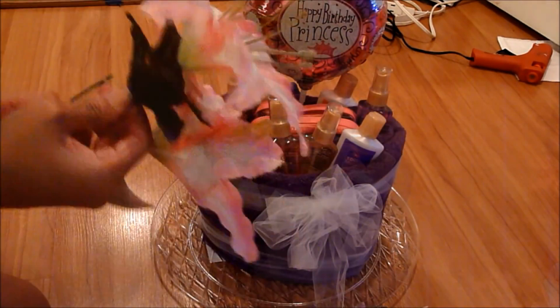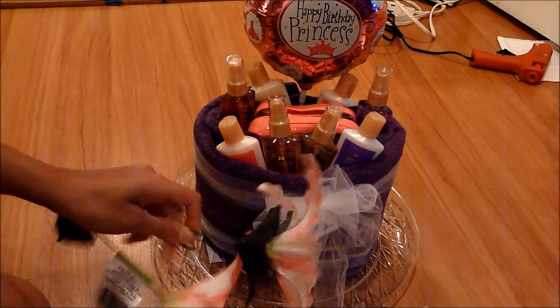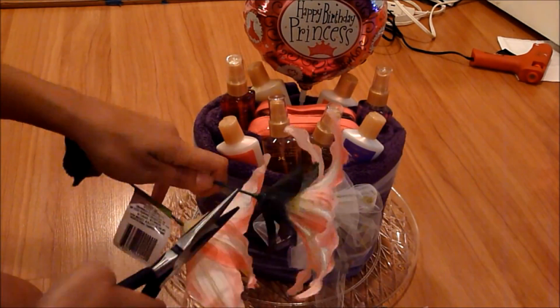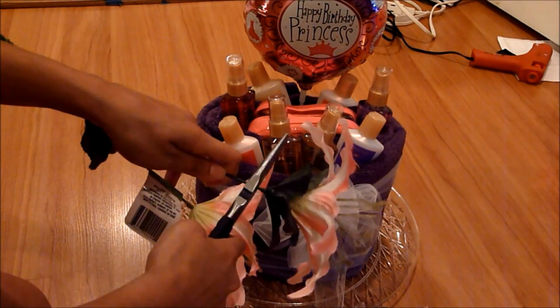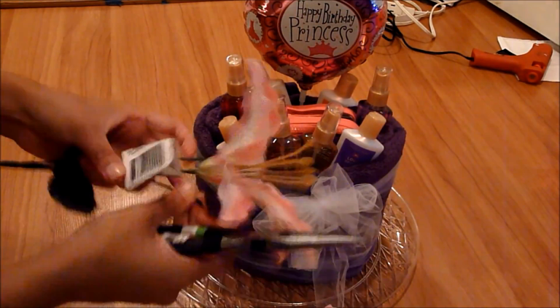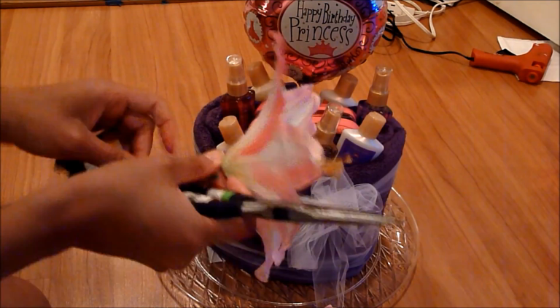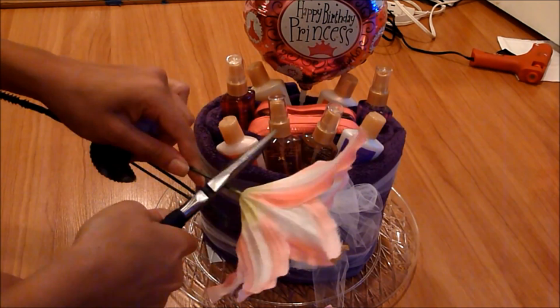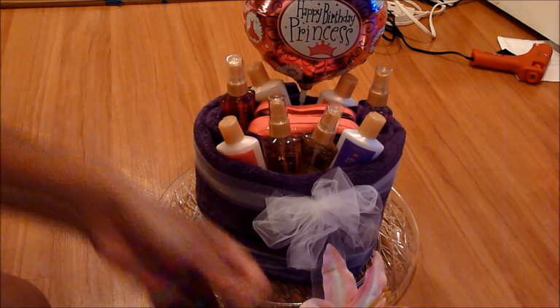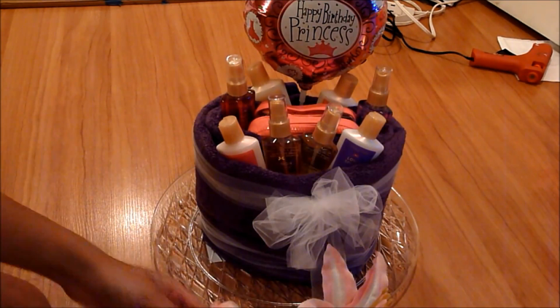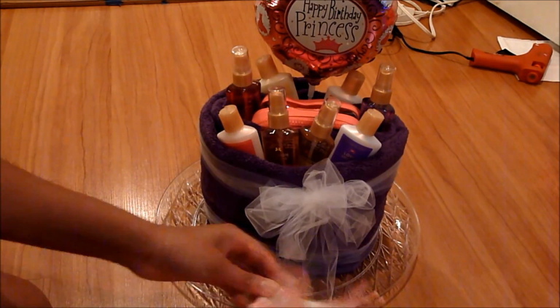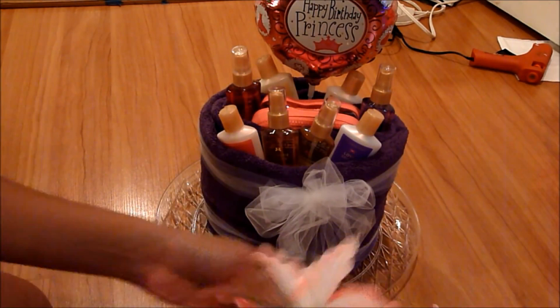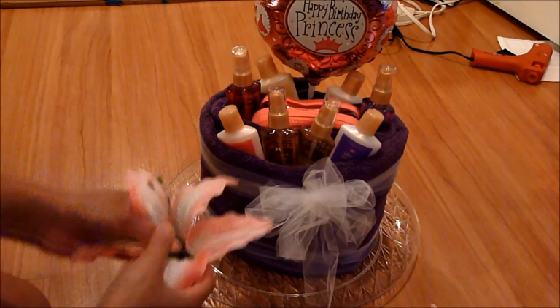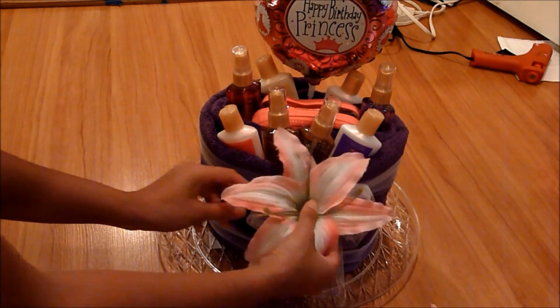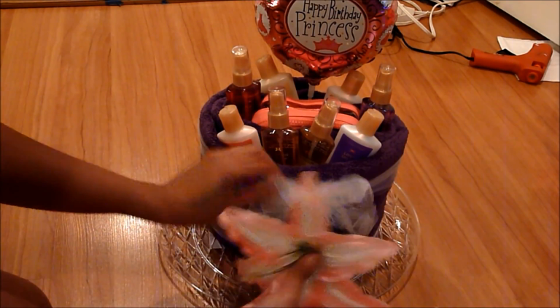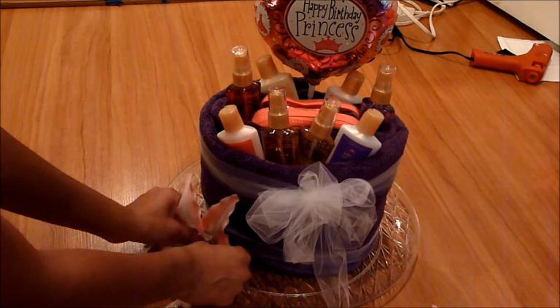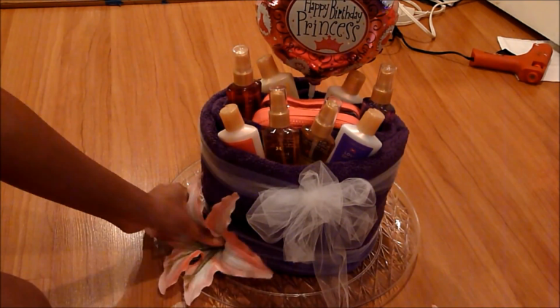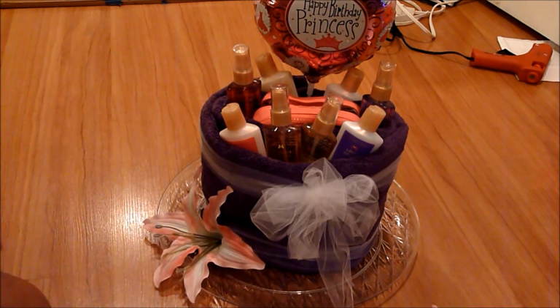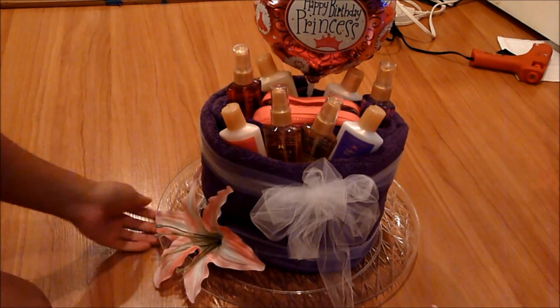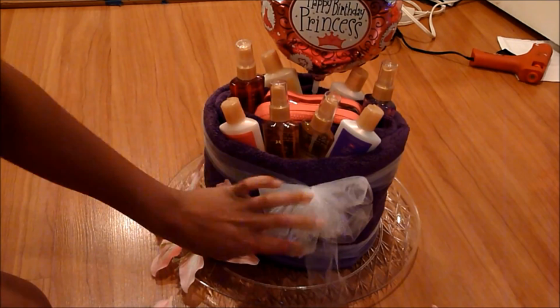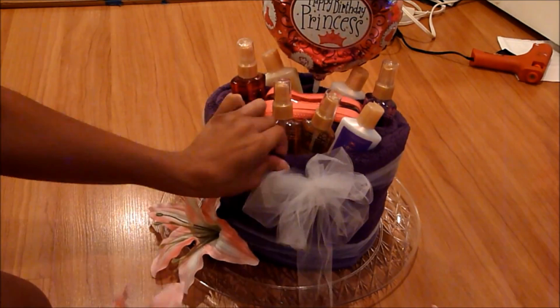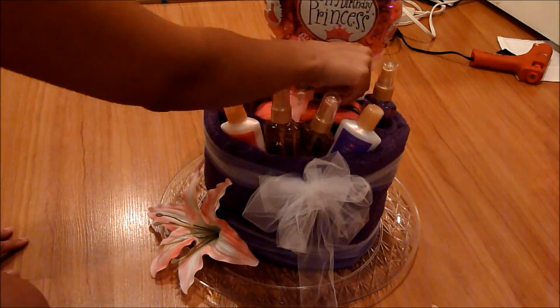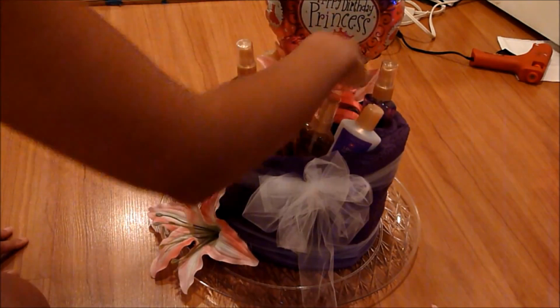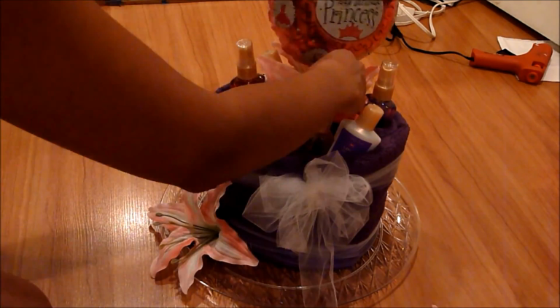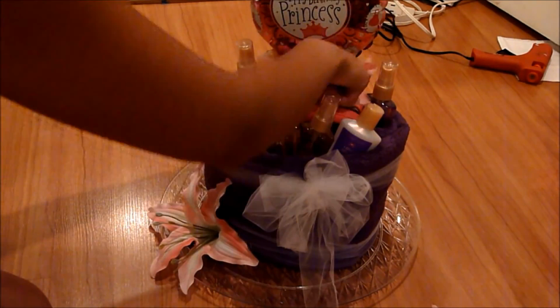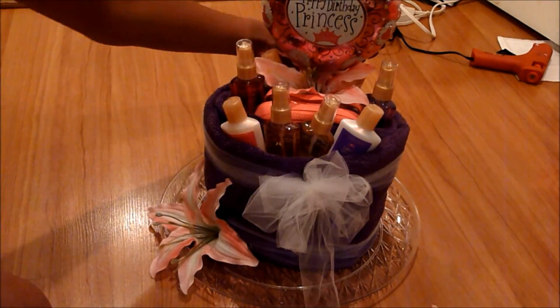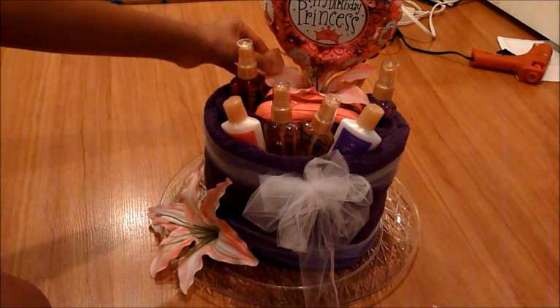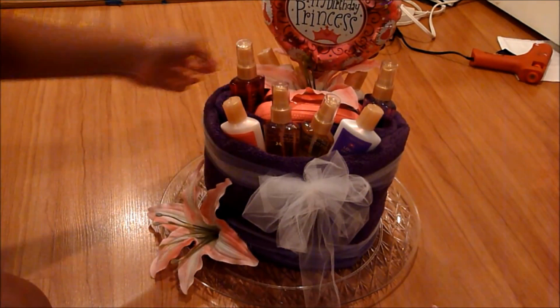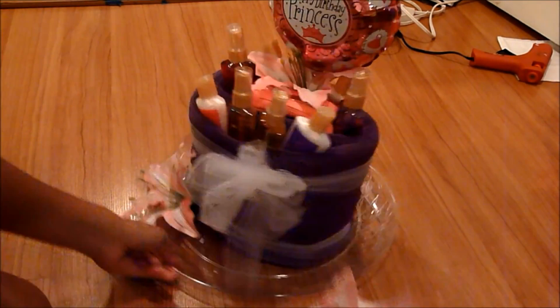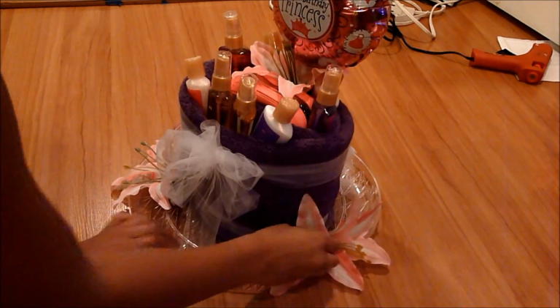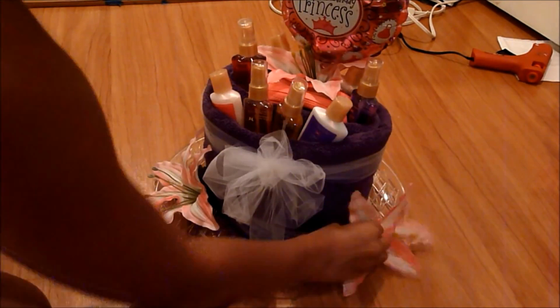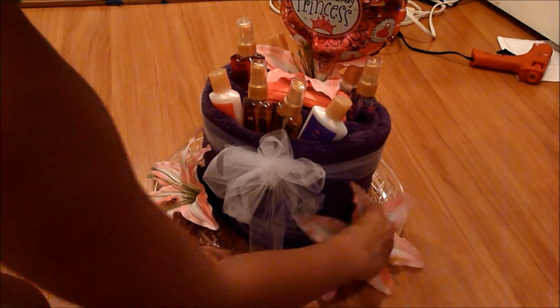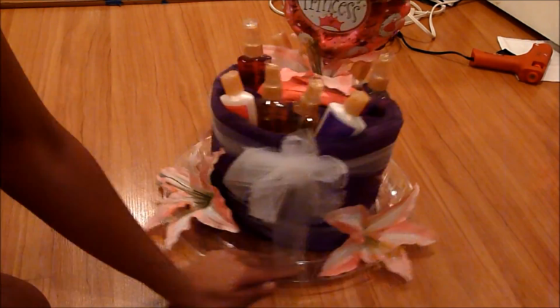Then I cut my balloon and put it inside. And then I'm just taking some flowers and eyeballing wherever it's going to look nice, and I'm going to take a glue gun and glue those on.